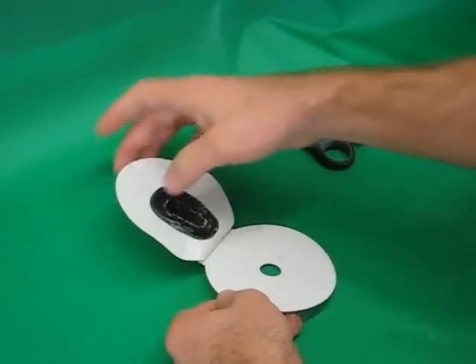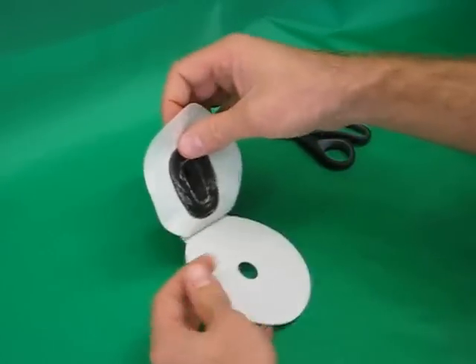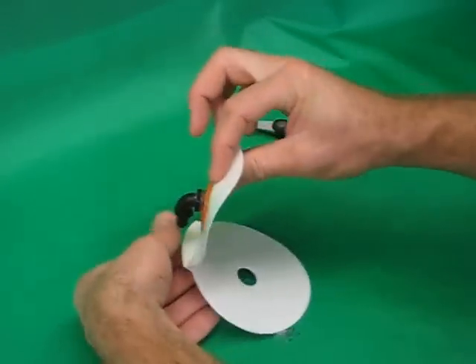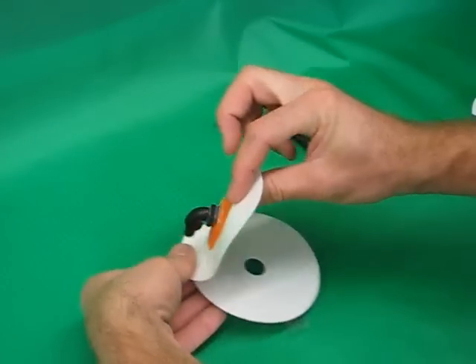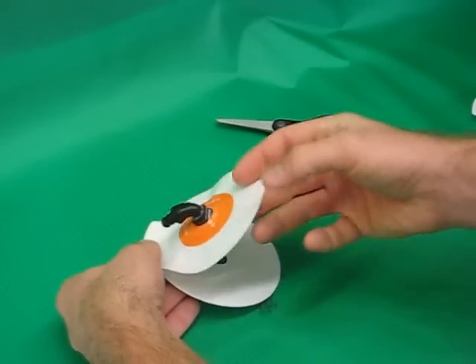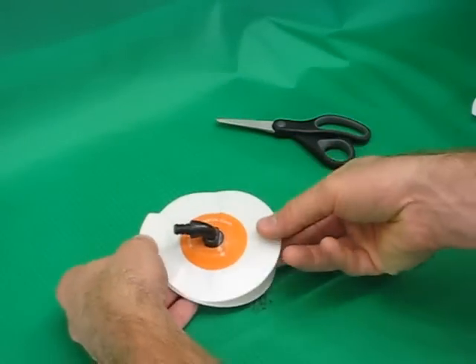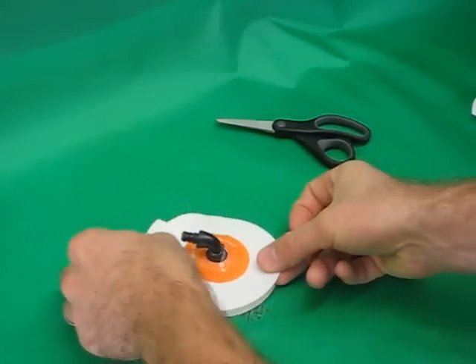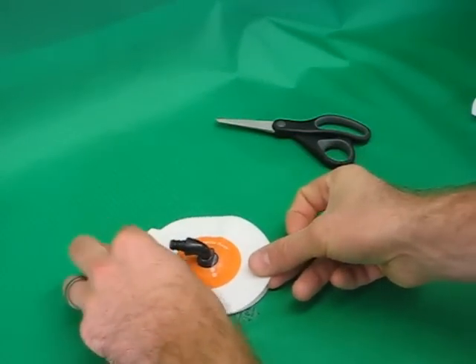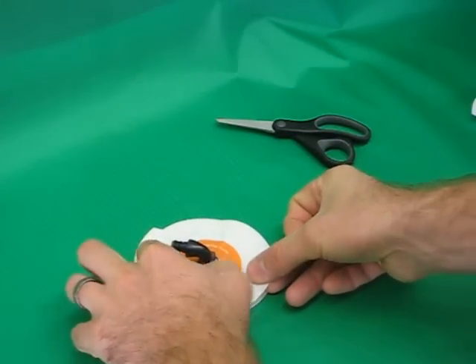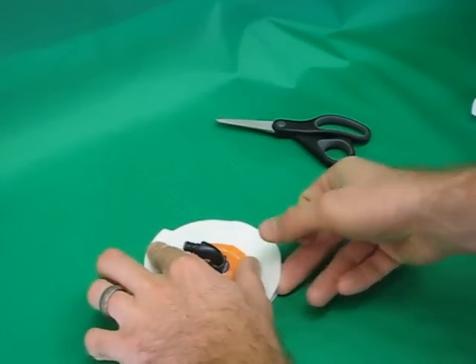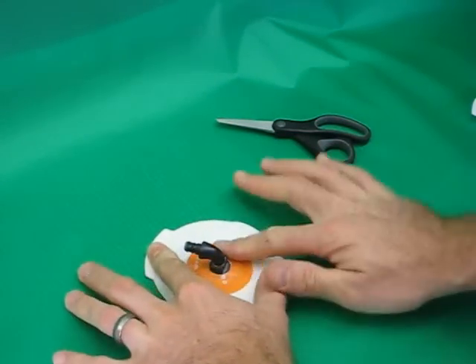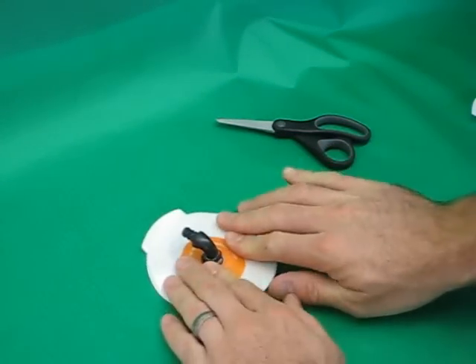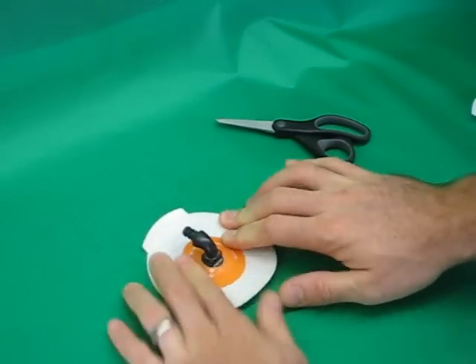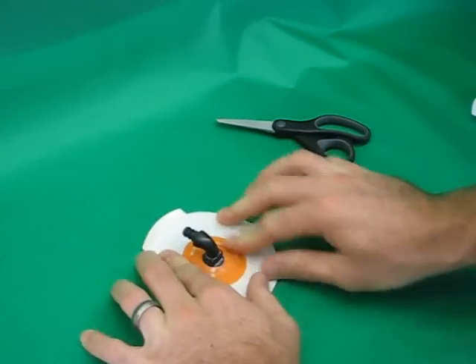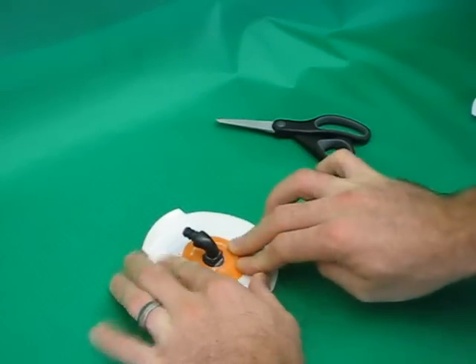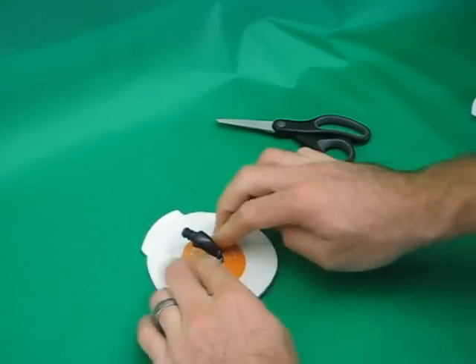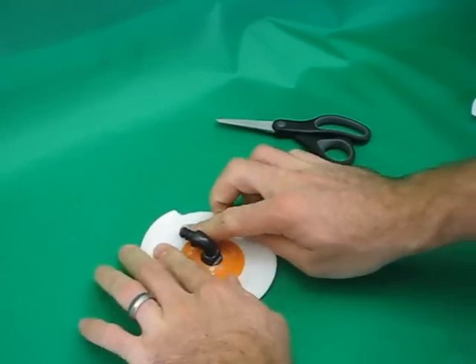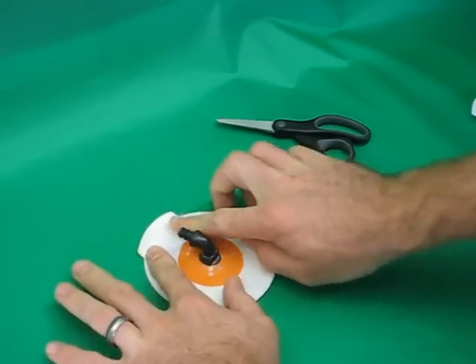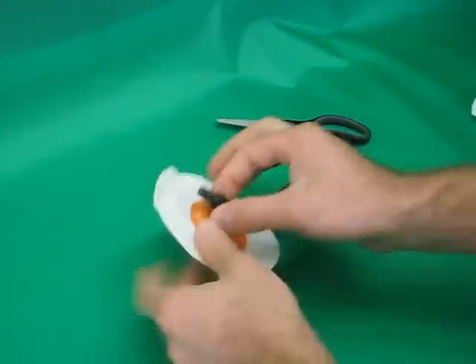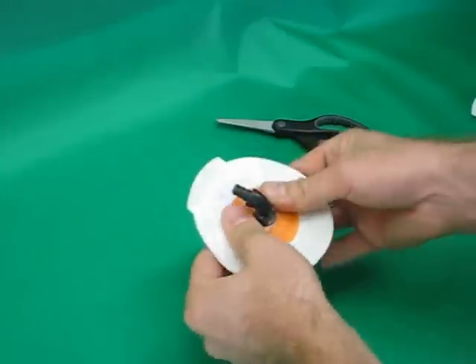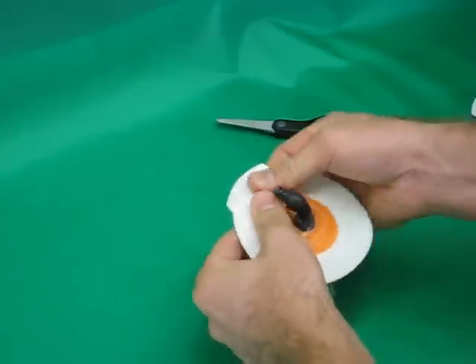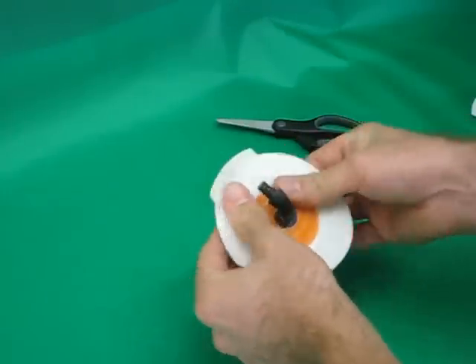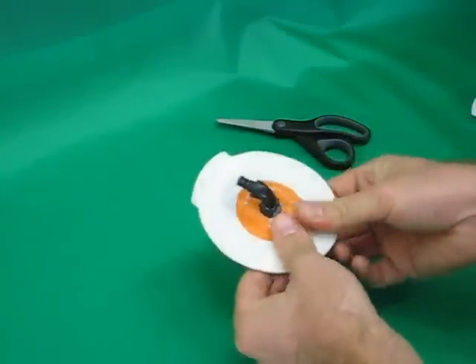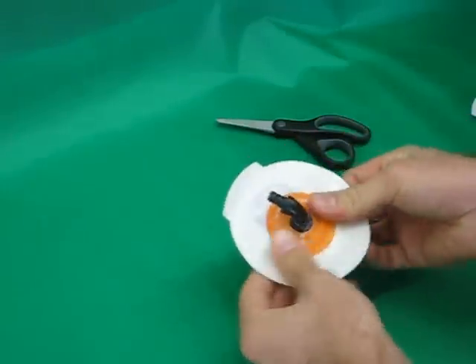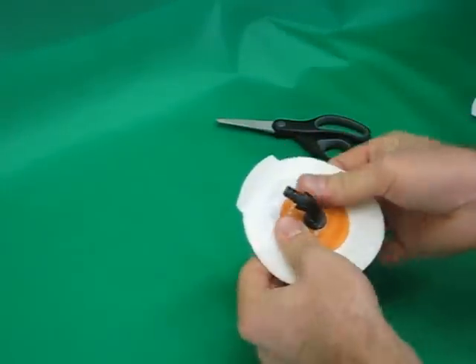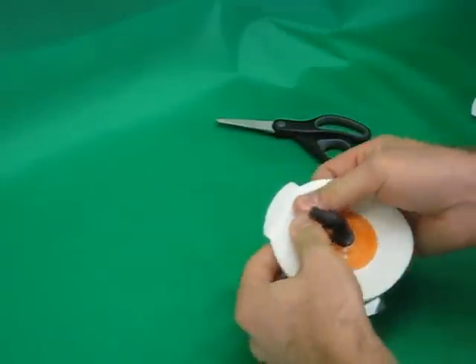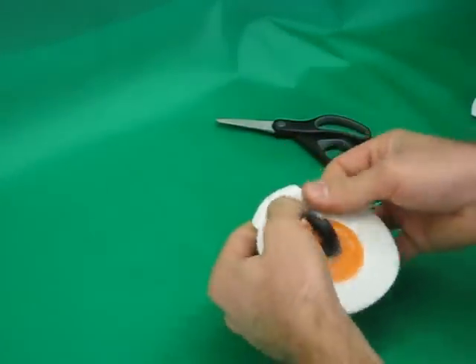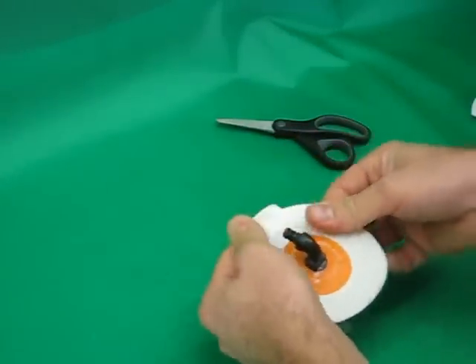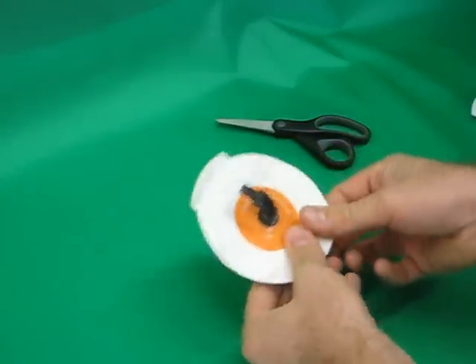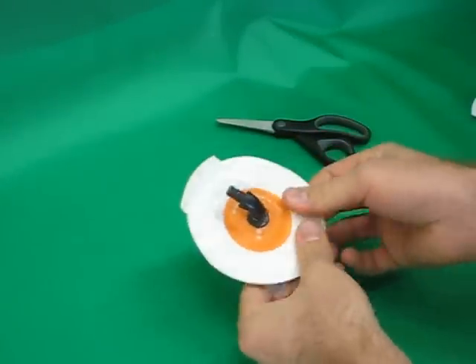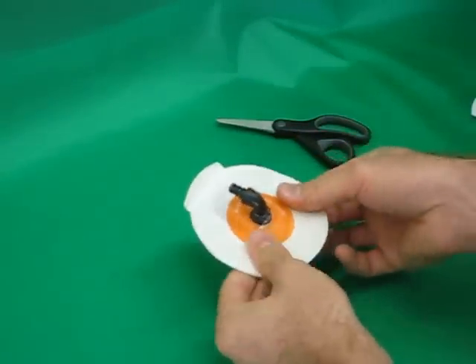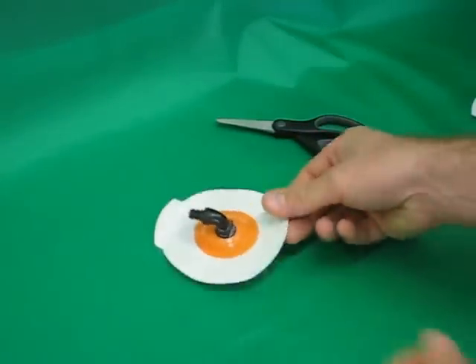Close the trap and press around the base of the valve, pushing both sides of the trap together. It's now ready to stick to any bladder.